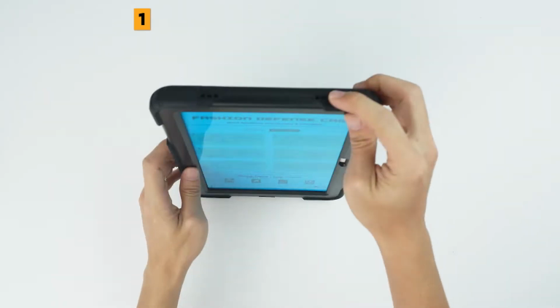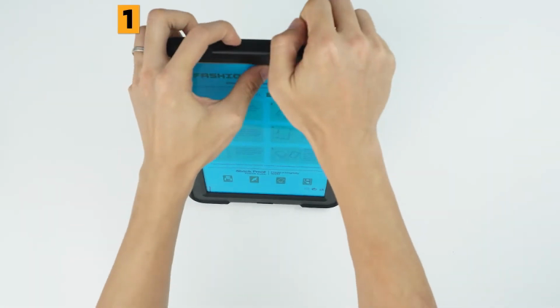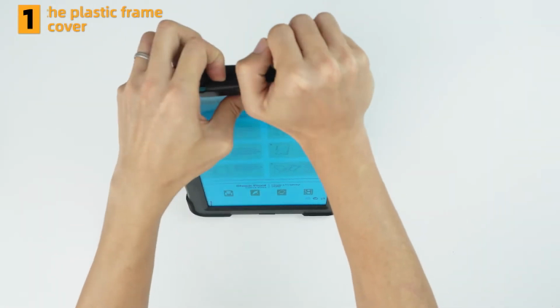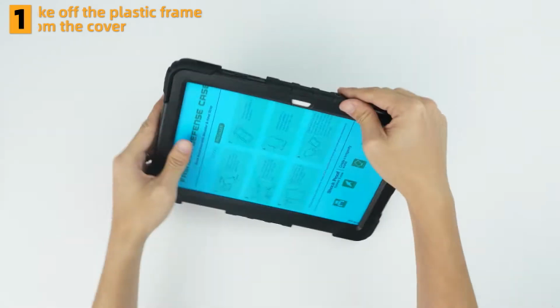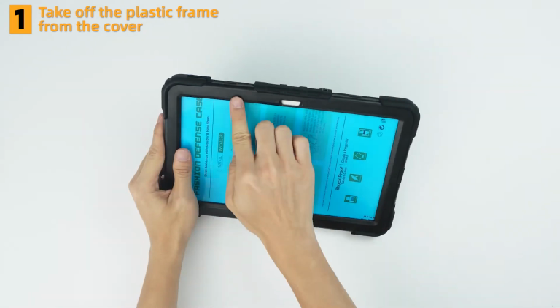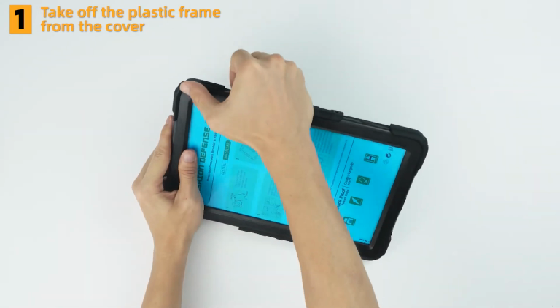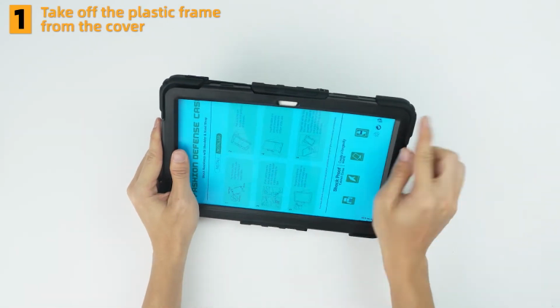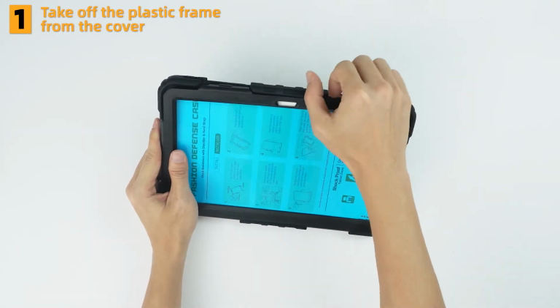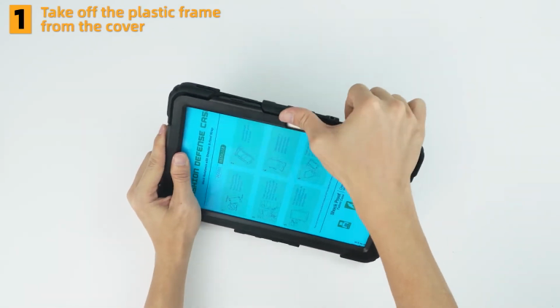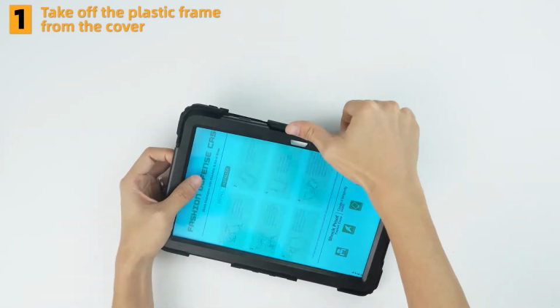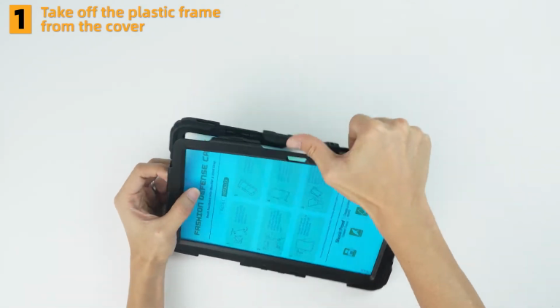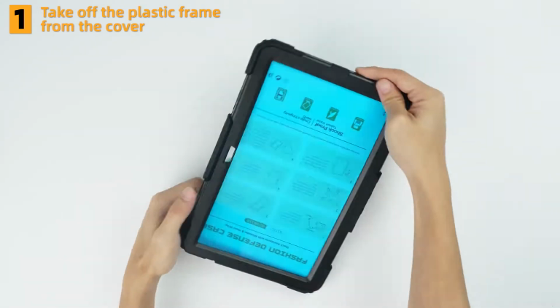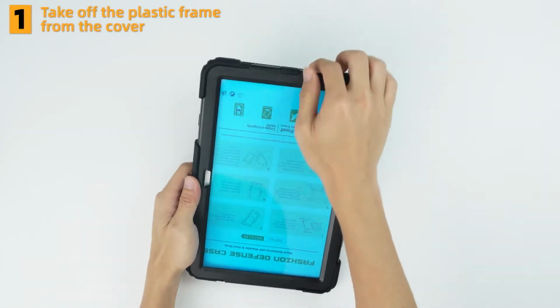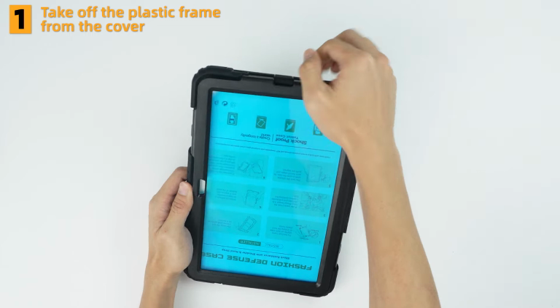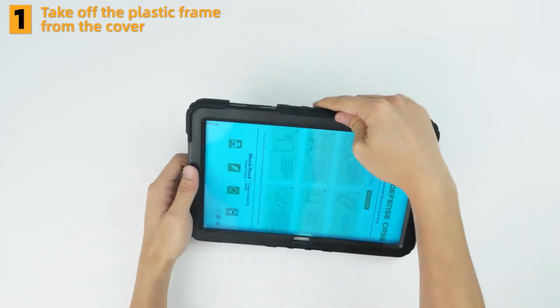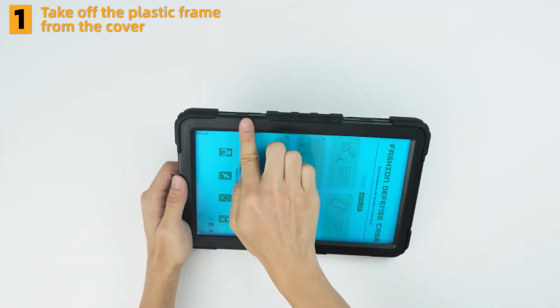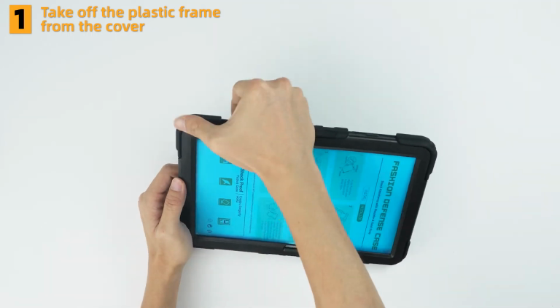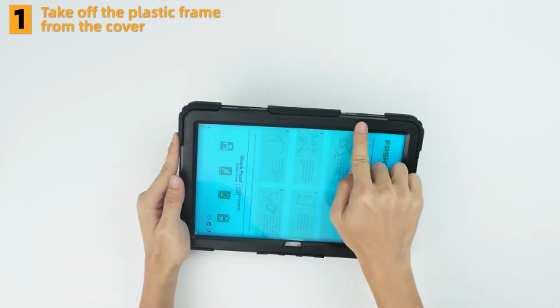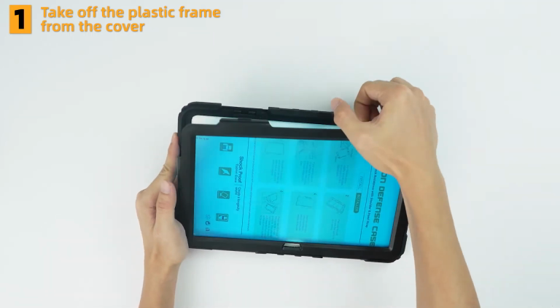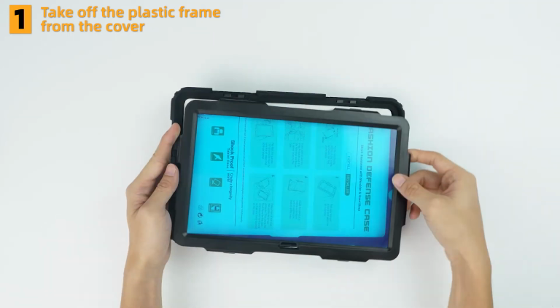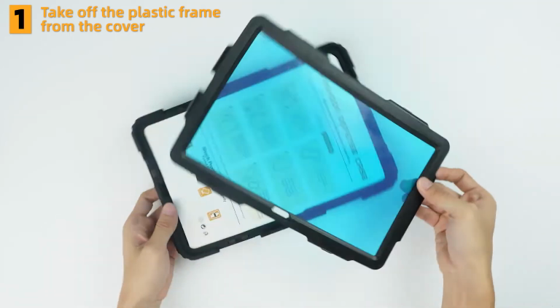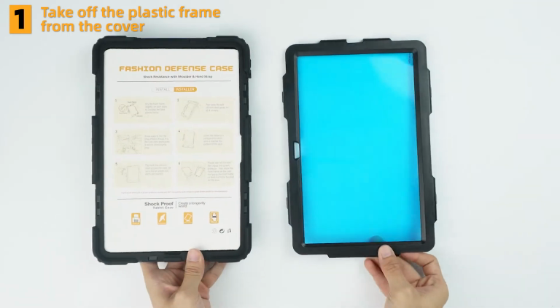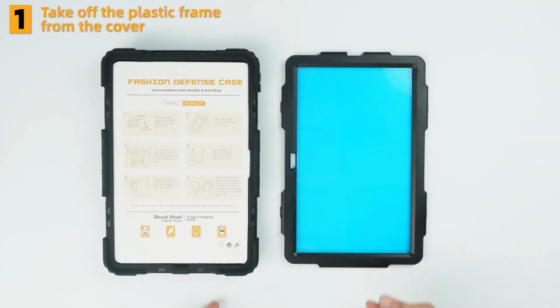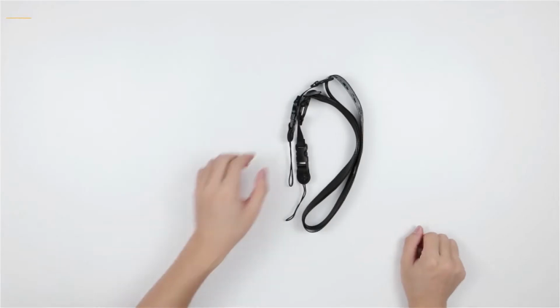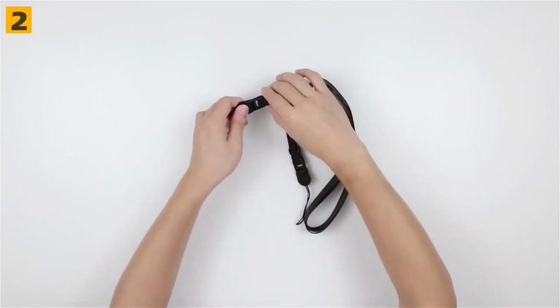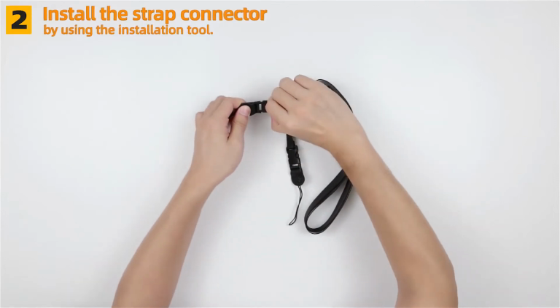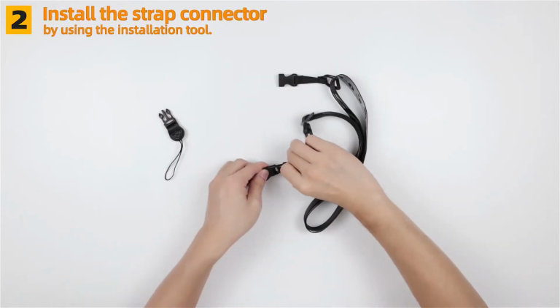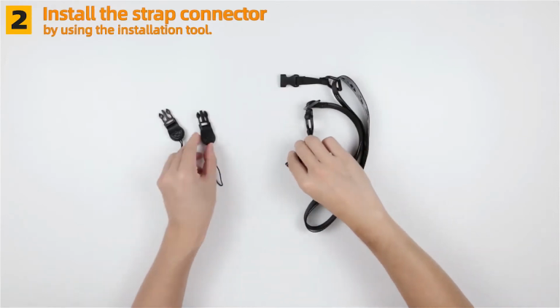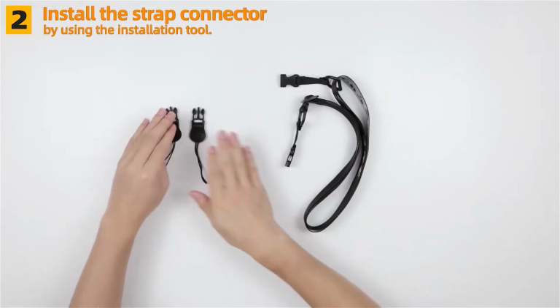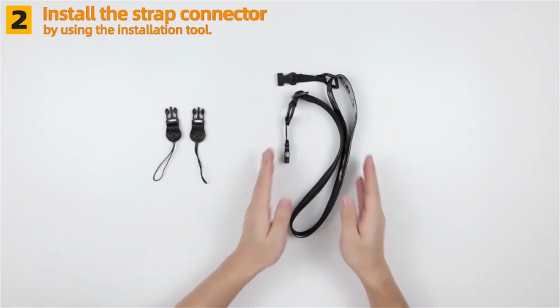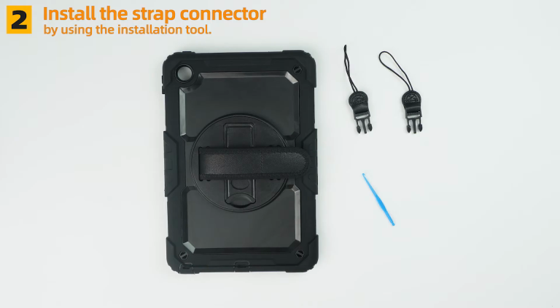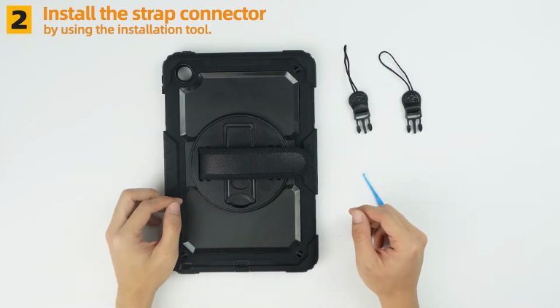Take off the plastic frame from the cover. Install the strap connector by using the little tool.